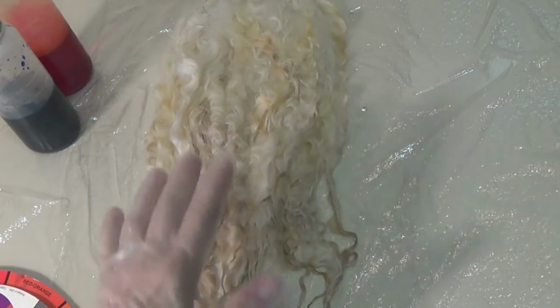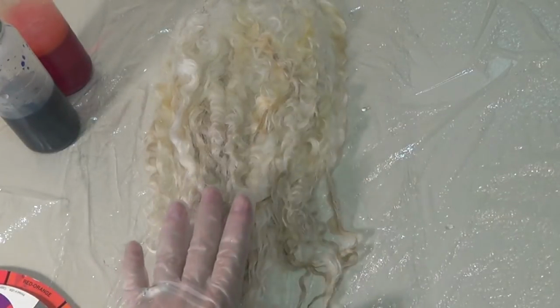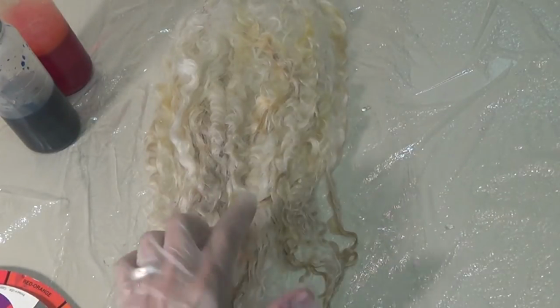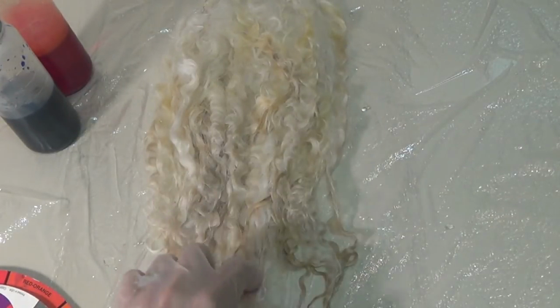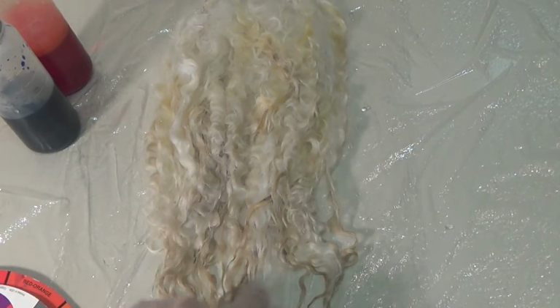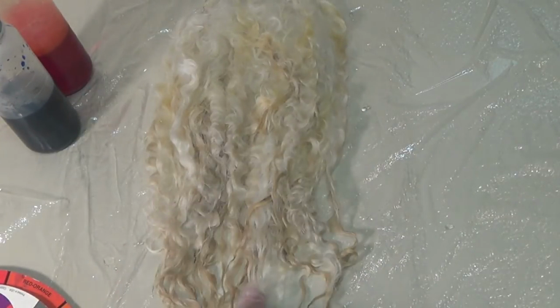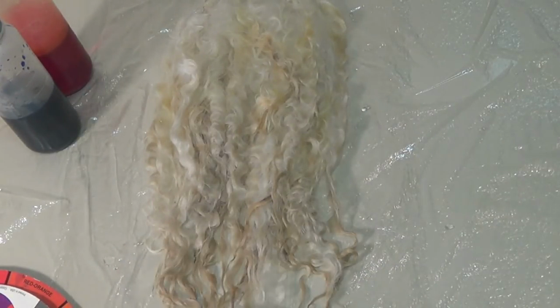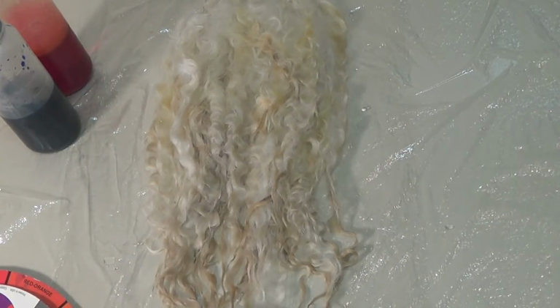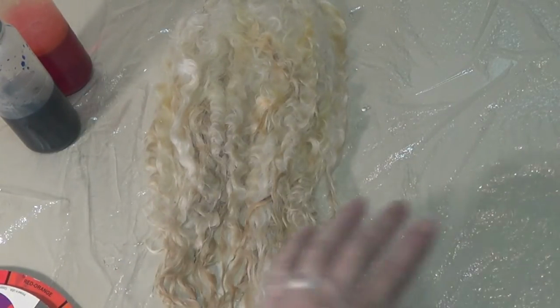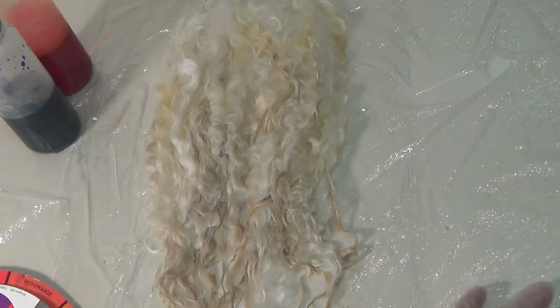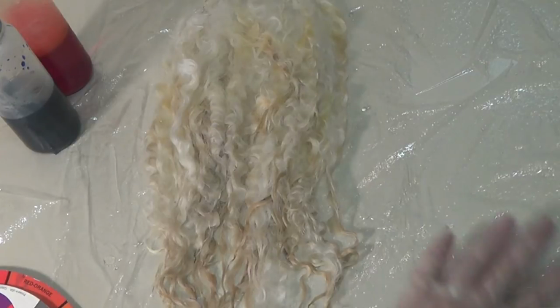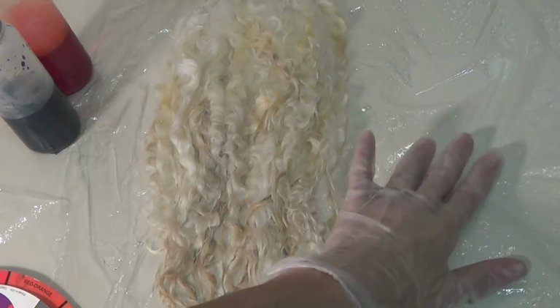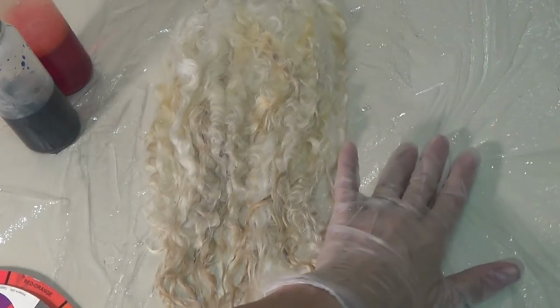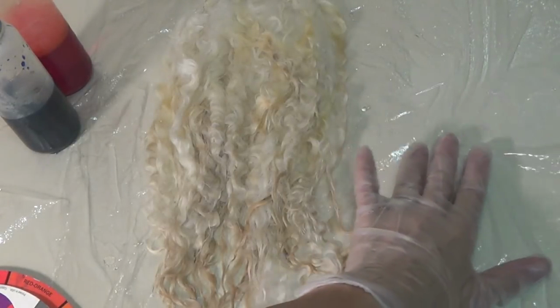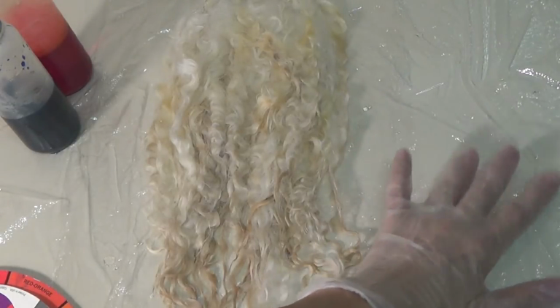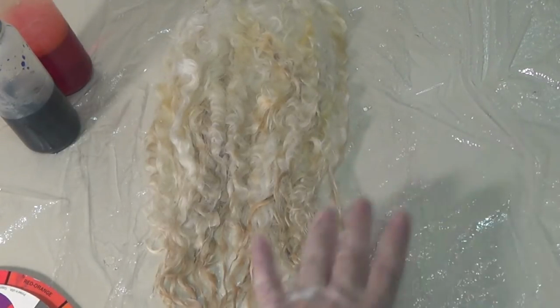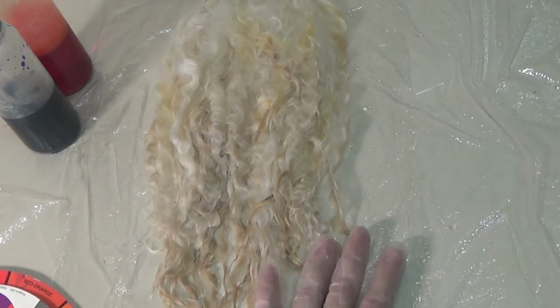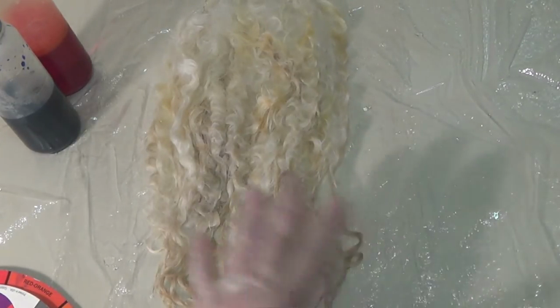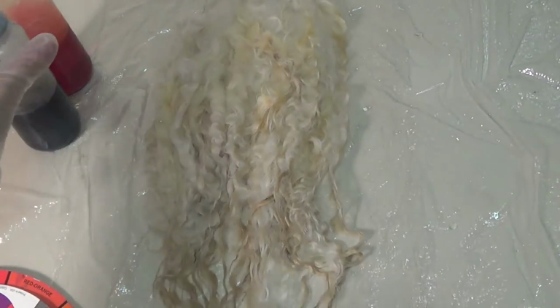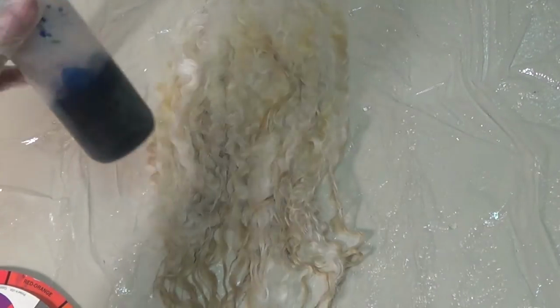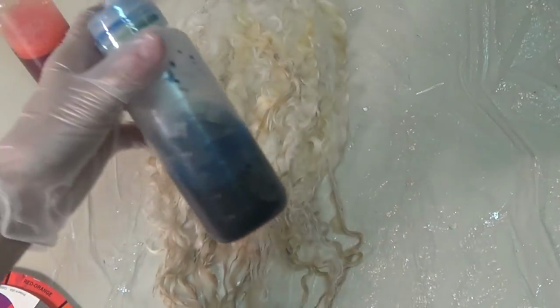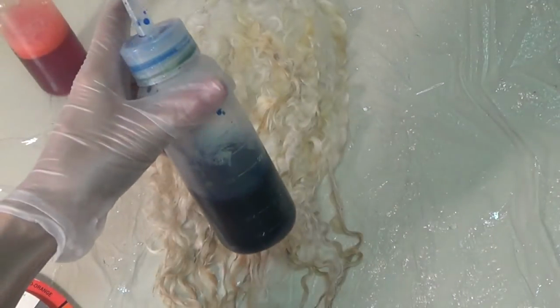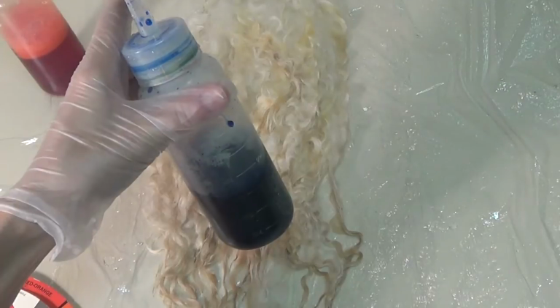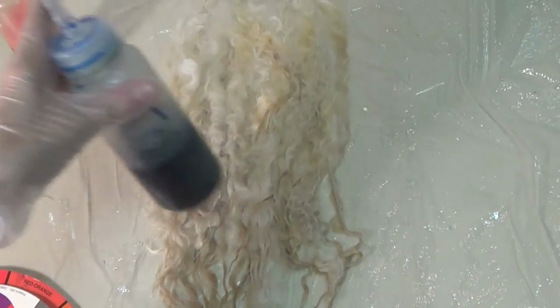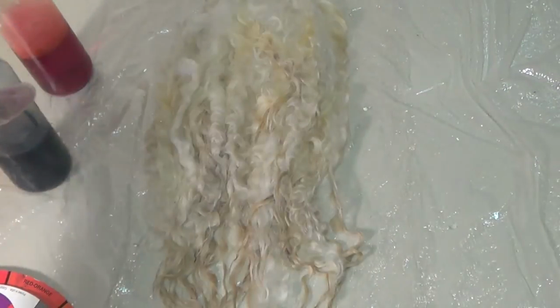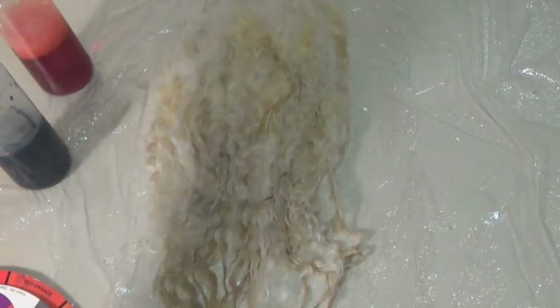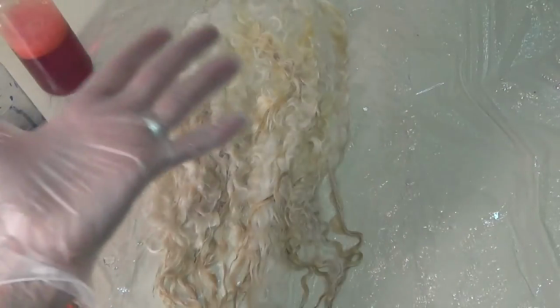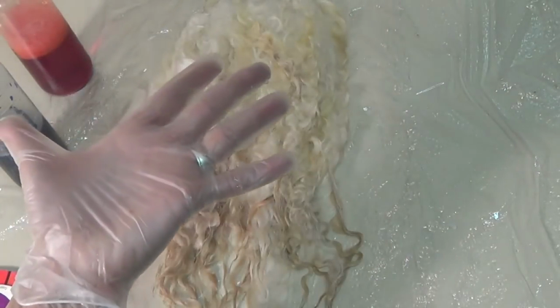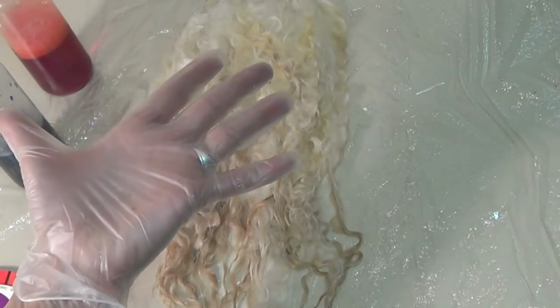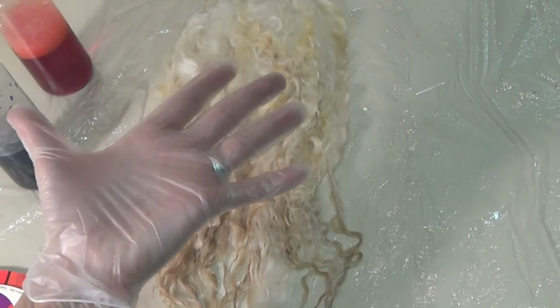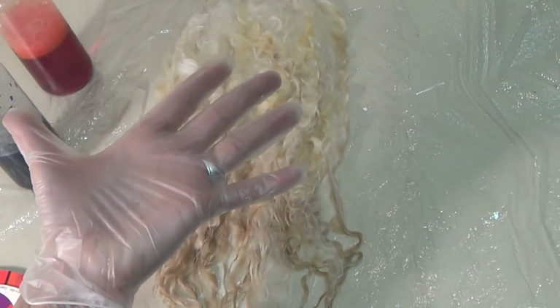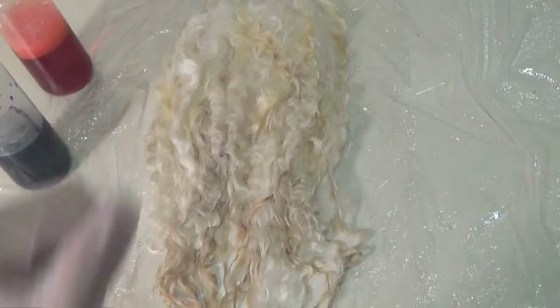I have my wet locks right after I washed them. I covered the countertop with overlapping plastic and I made my dye stocks. I'm wearing my rubber gloves because I always get my hands stained.